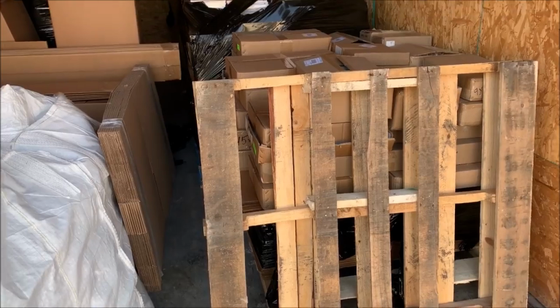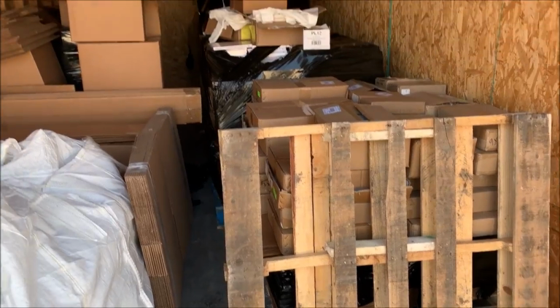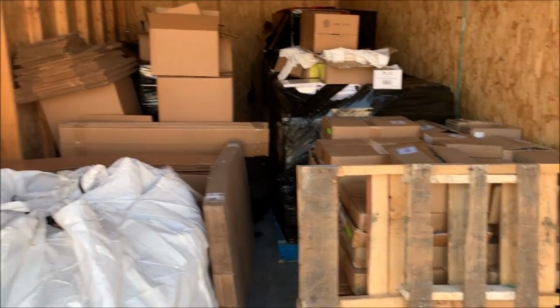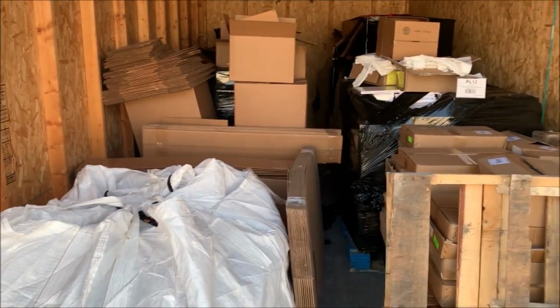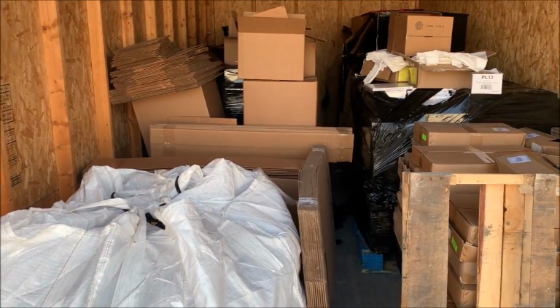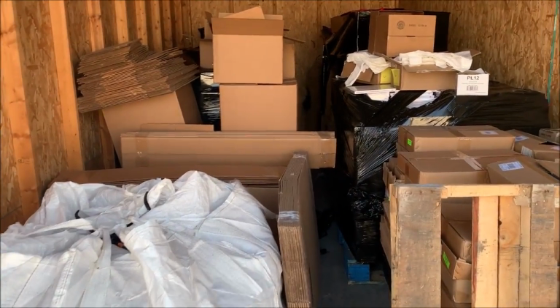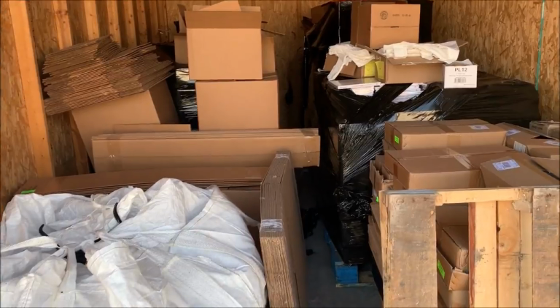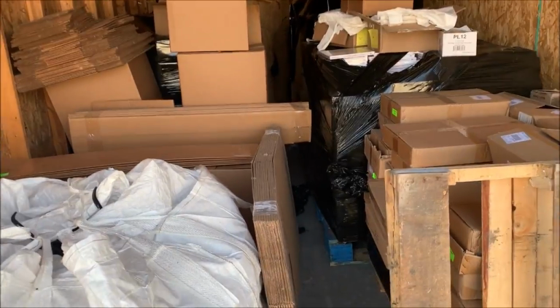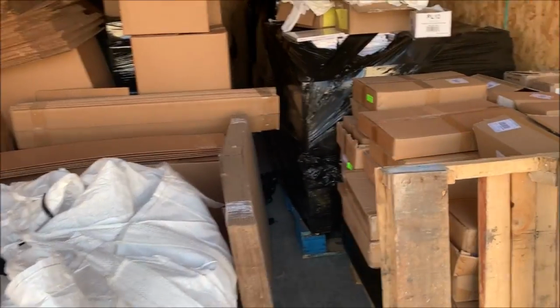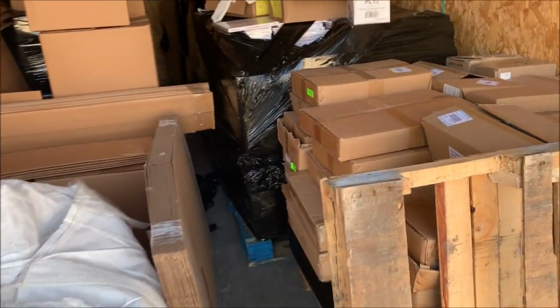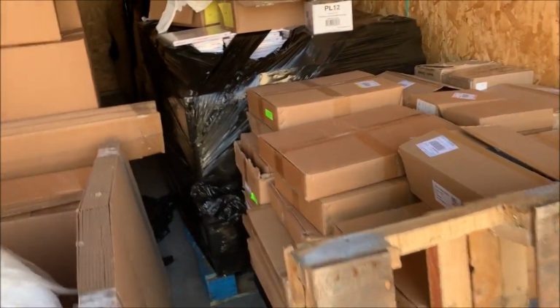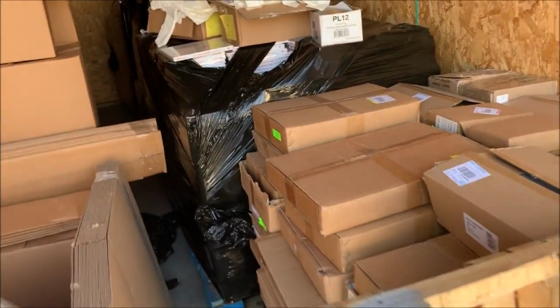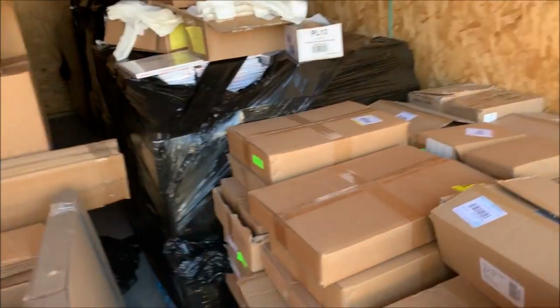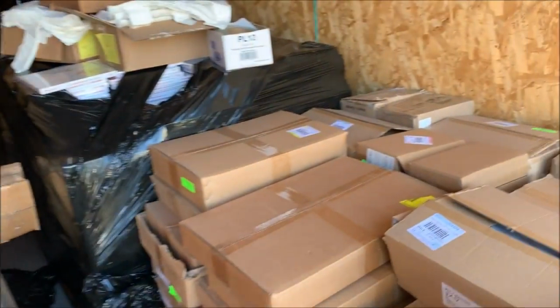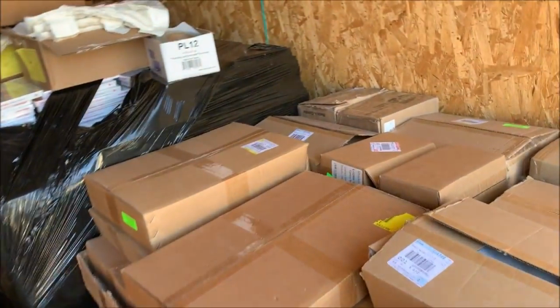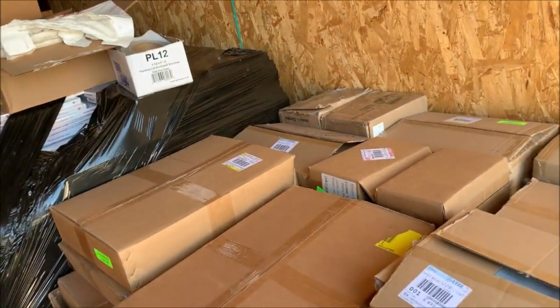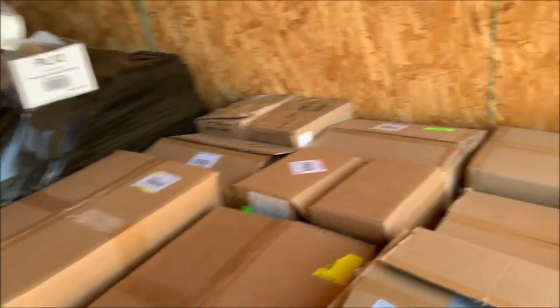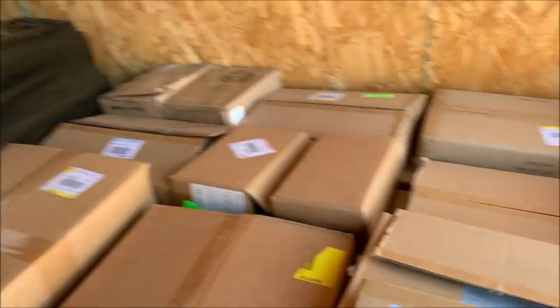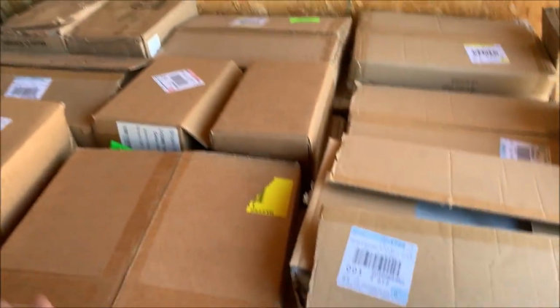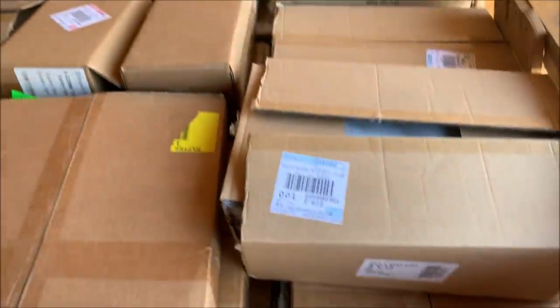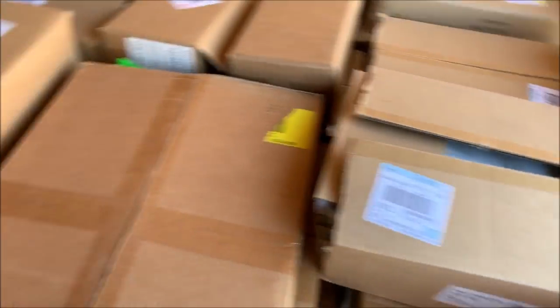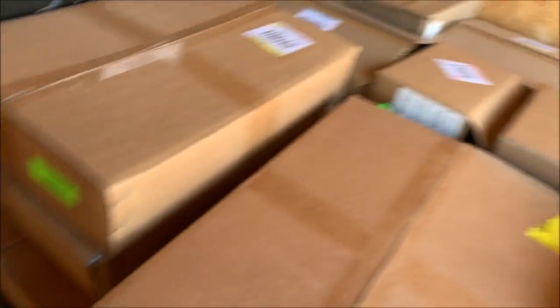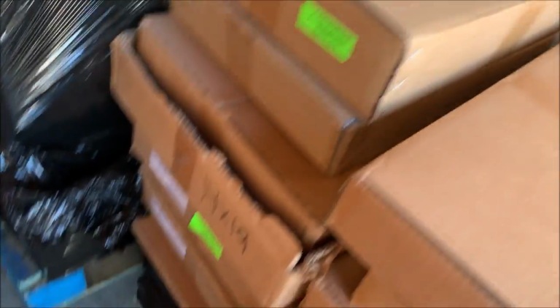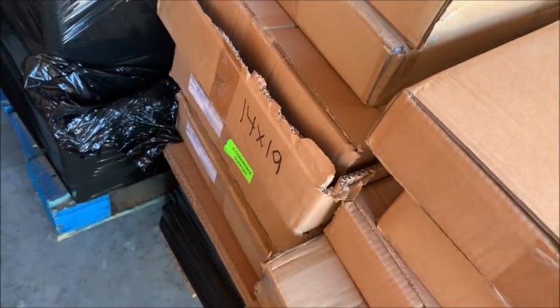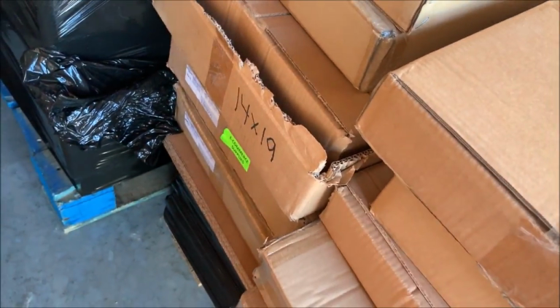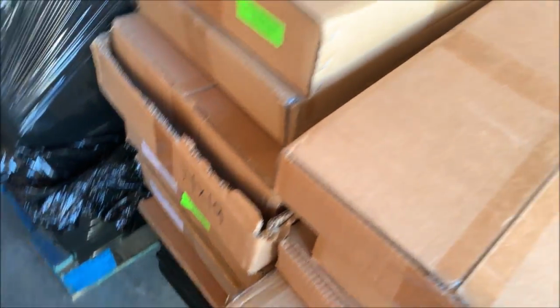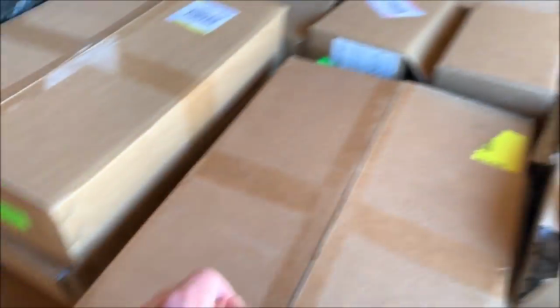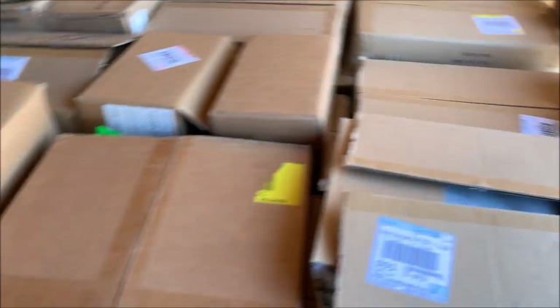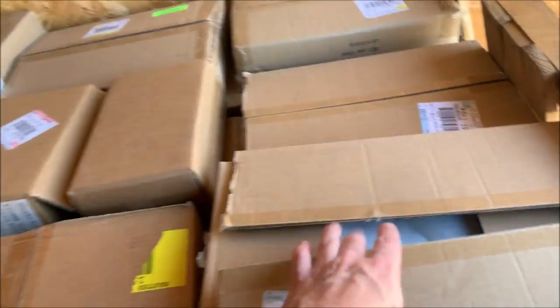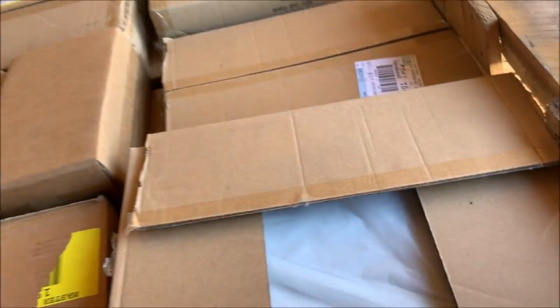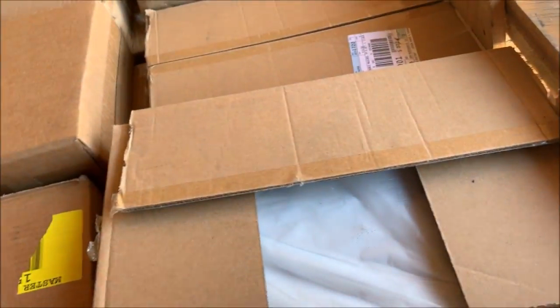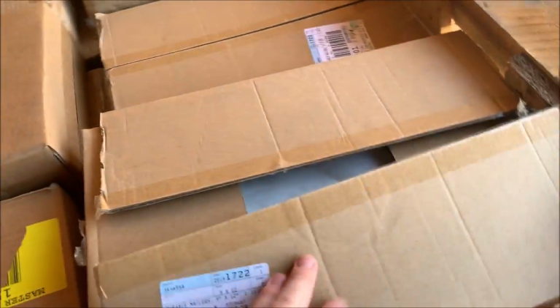My hope is to have this unit emptied out next week. I'm going to refill it once we get this stuff out of here. This is all shipping materials — boxes stacked on the bottom and these mailers here.